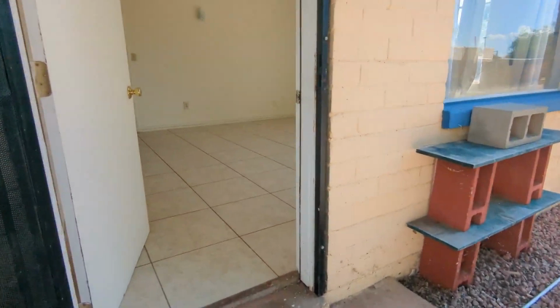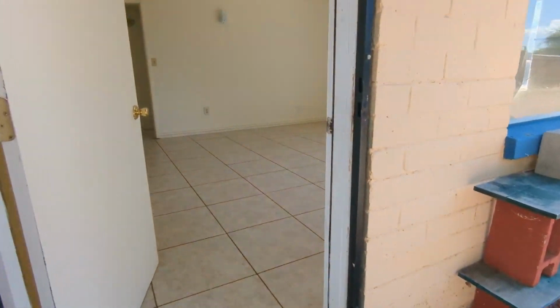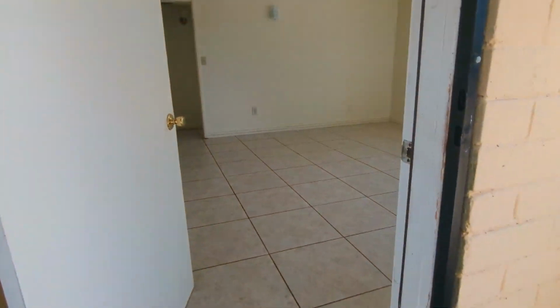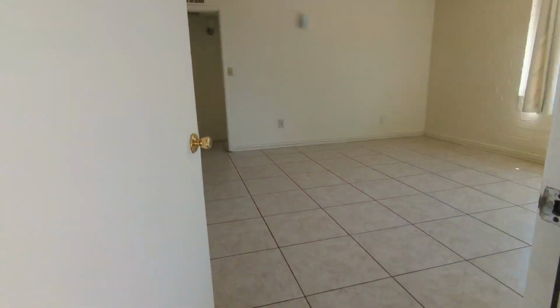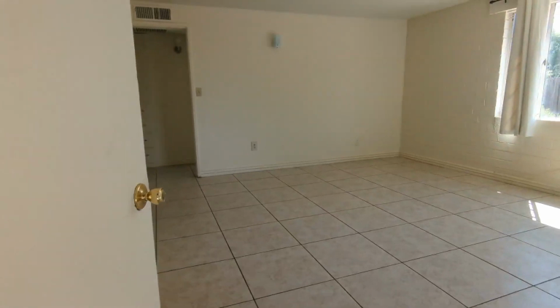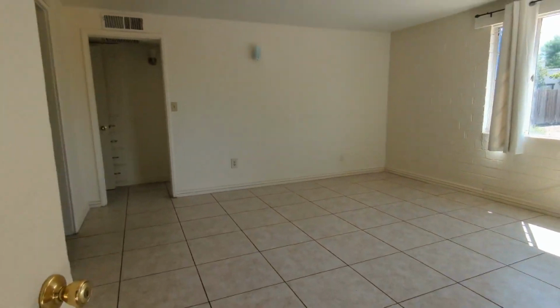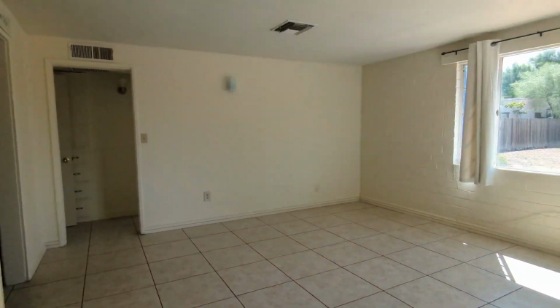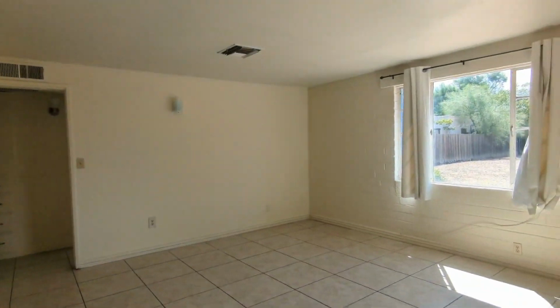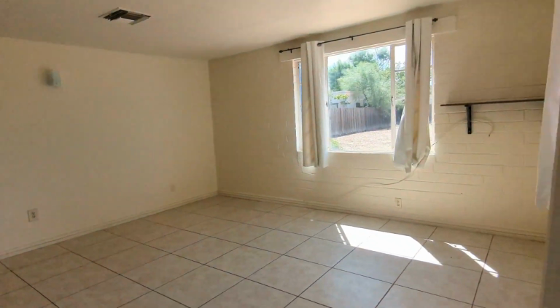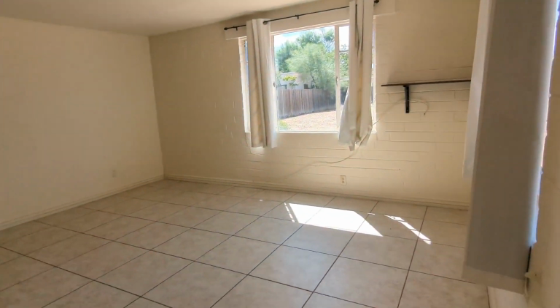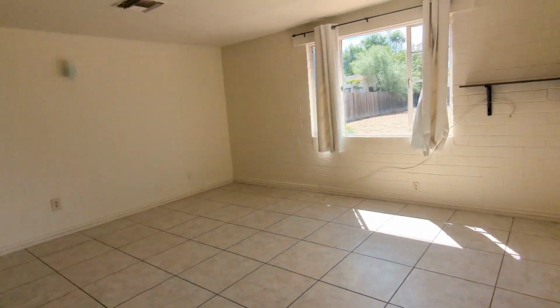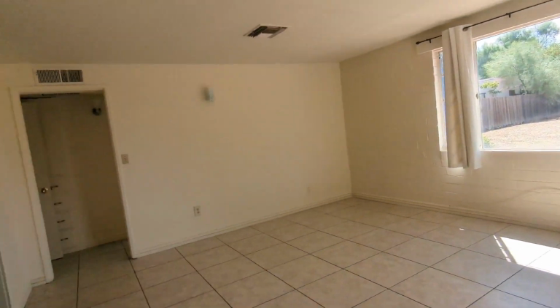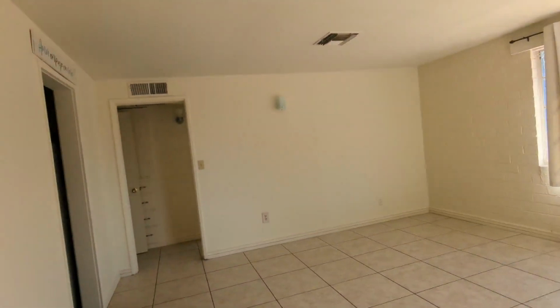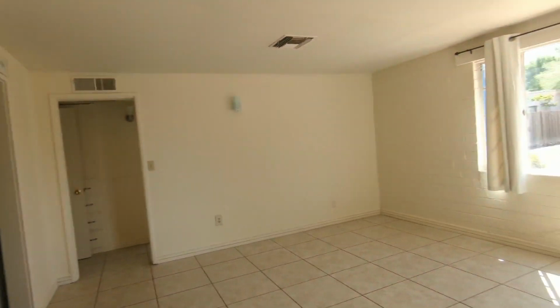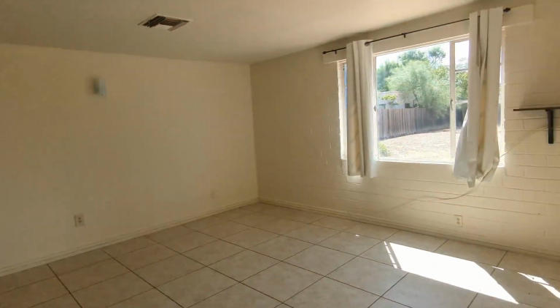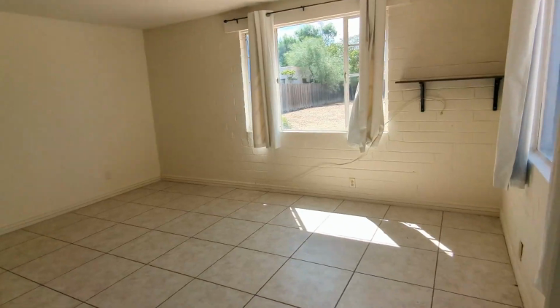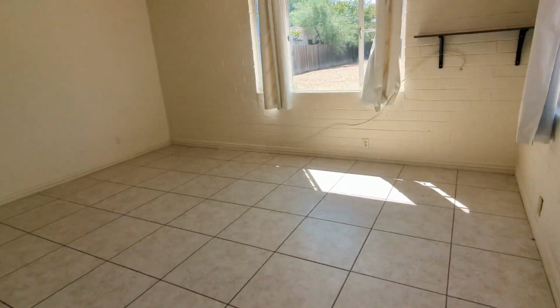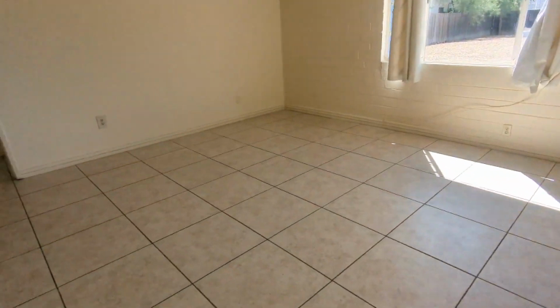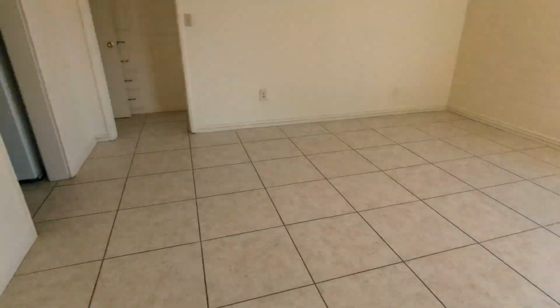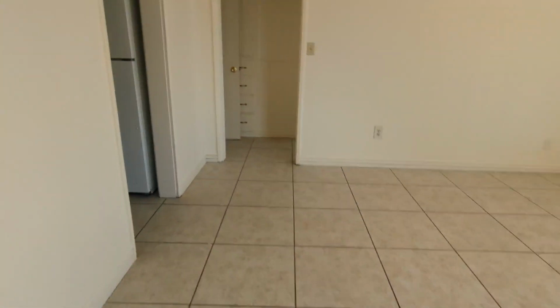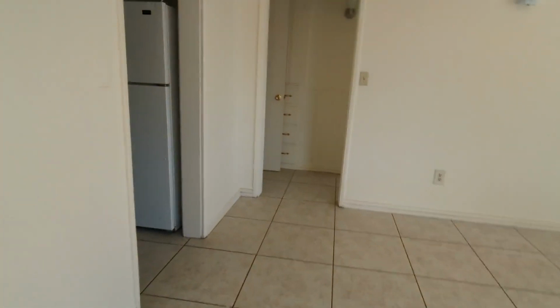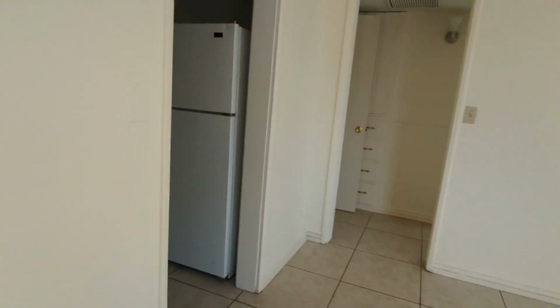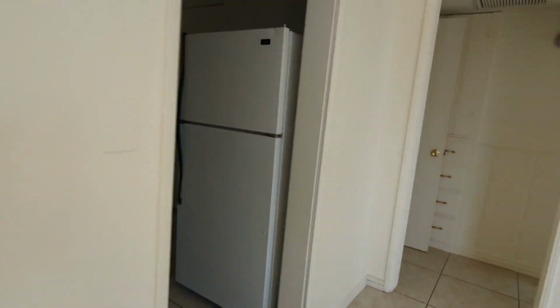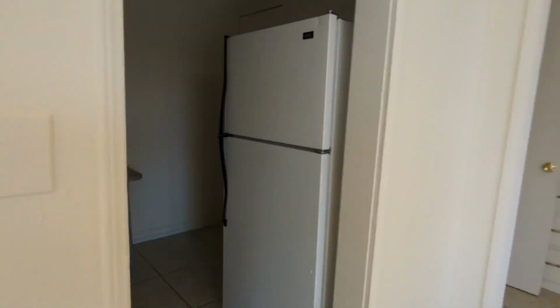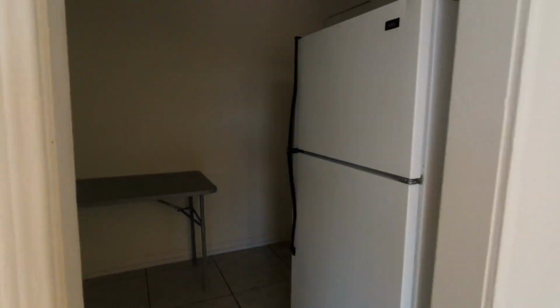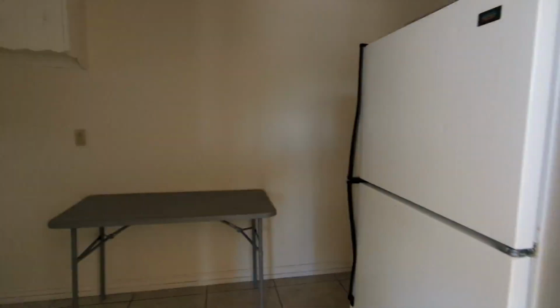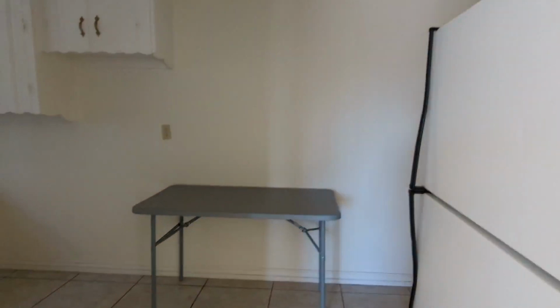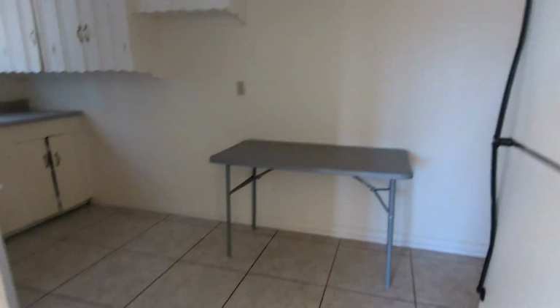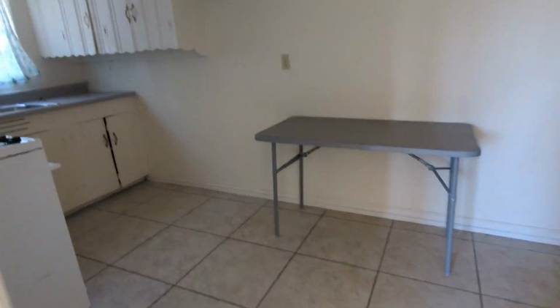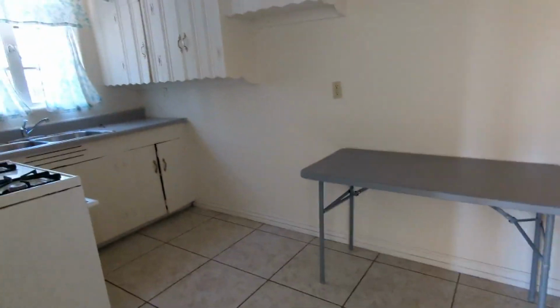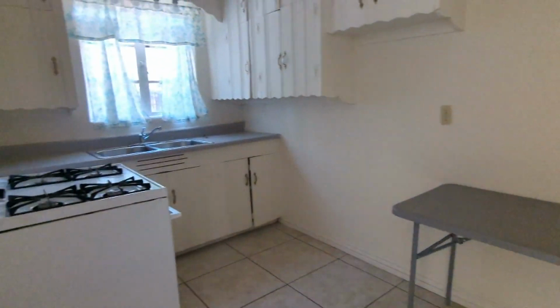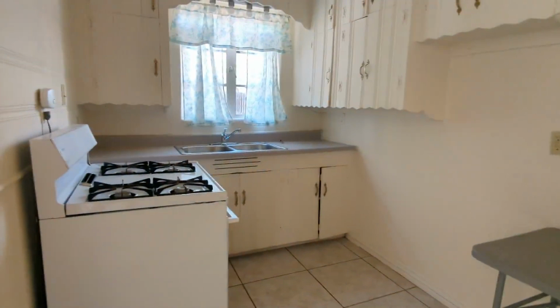Let's go inside. As you can see, plenty of space in the living room area to rearrange furniture. Over here you have a nice kitchen set up.